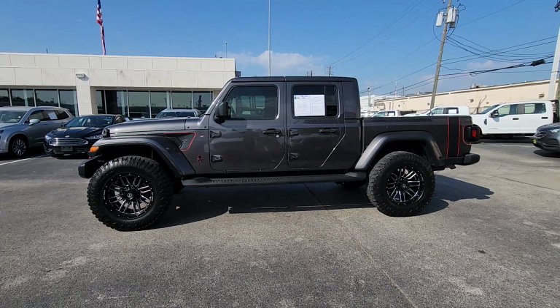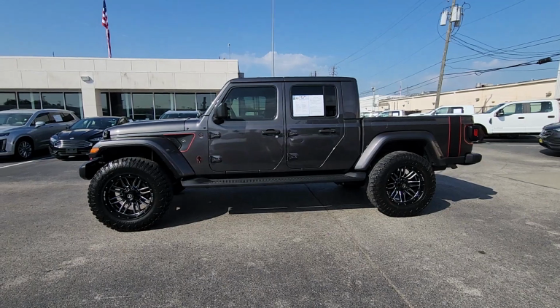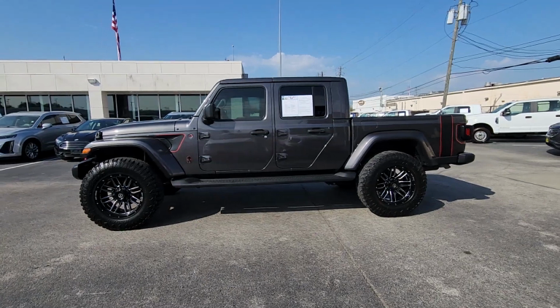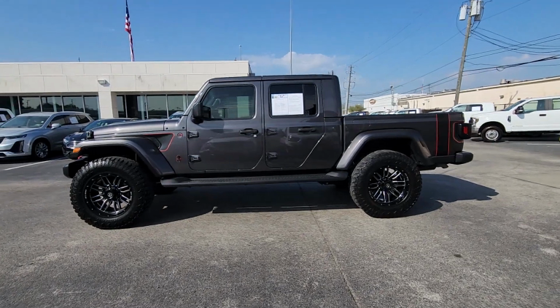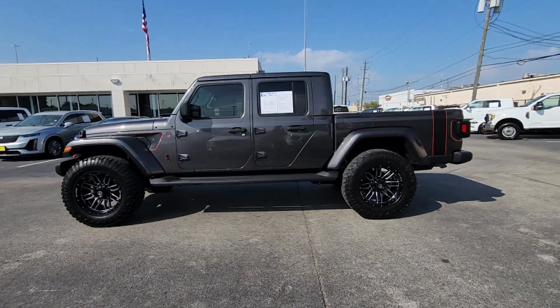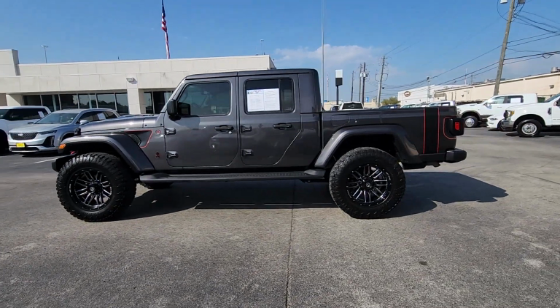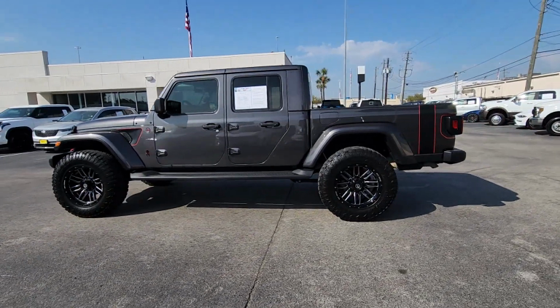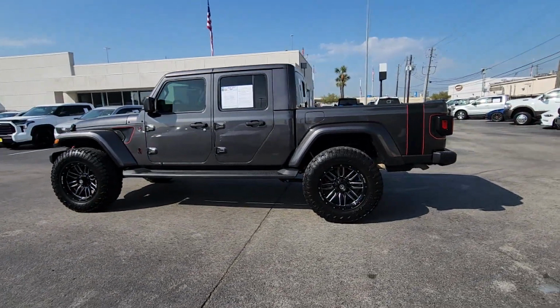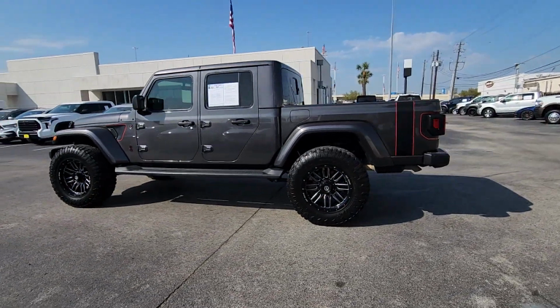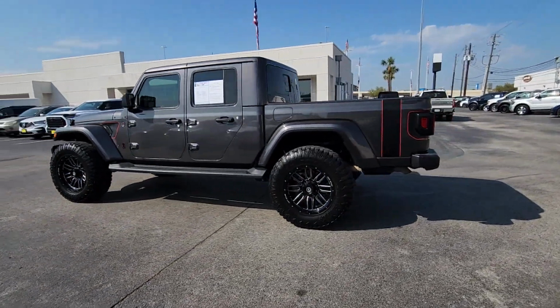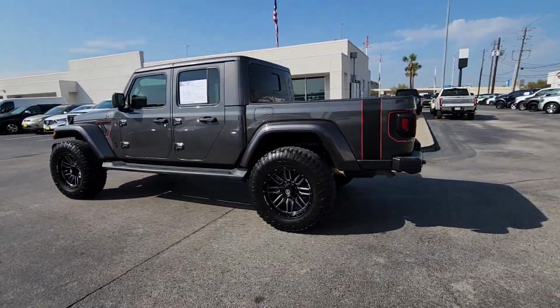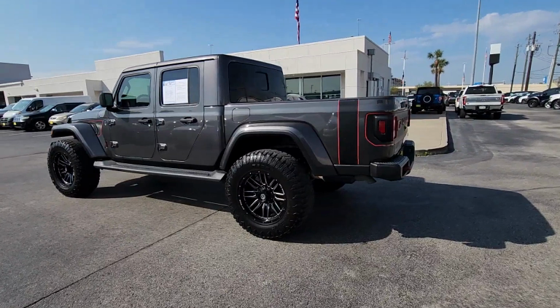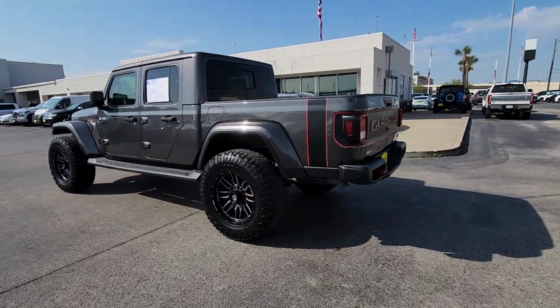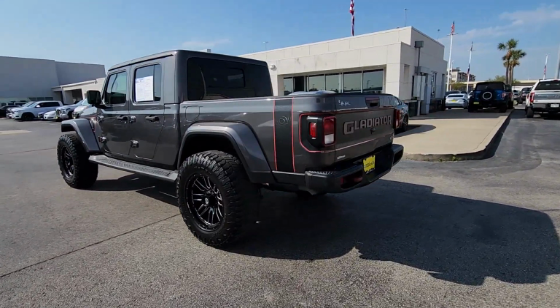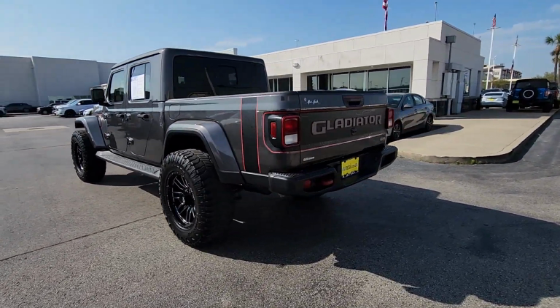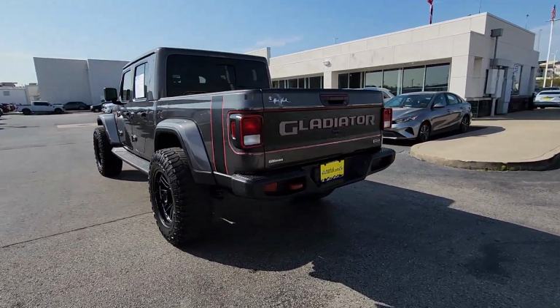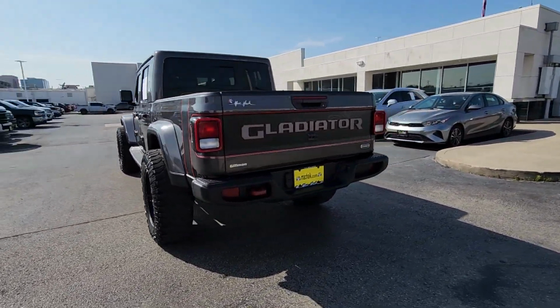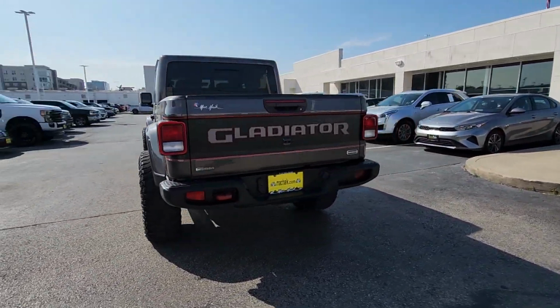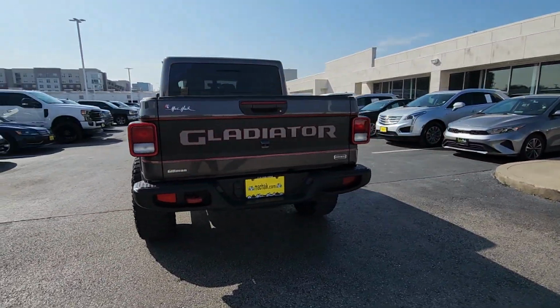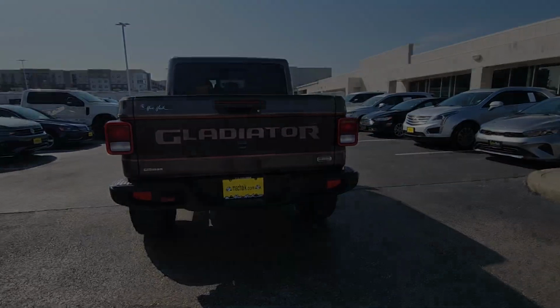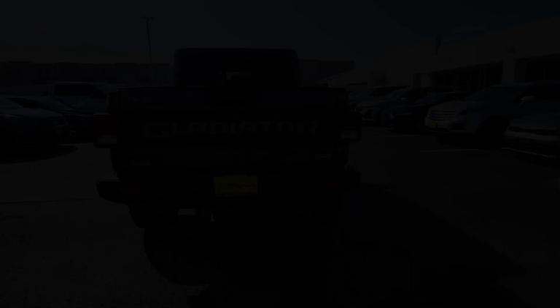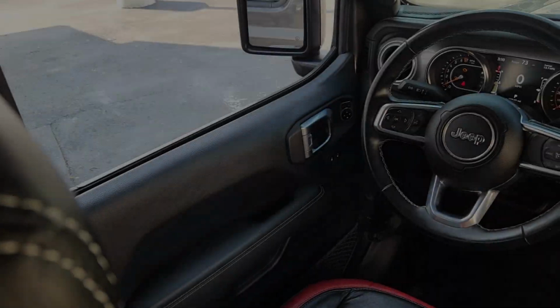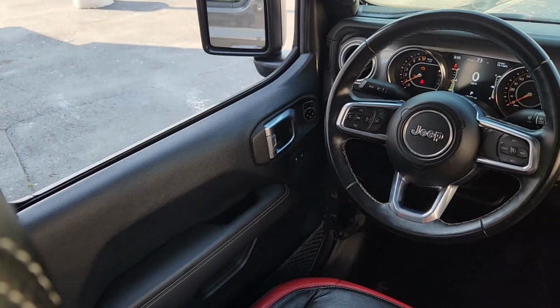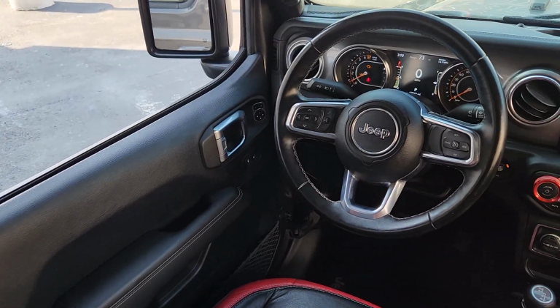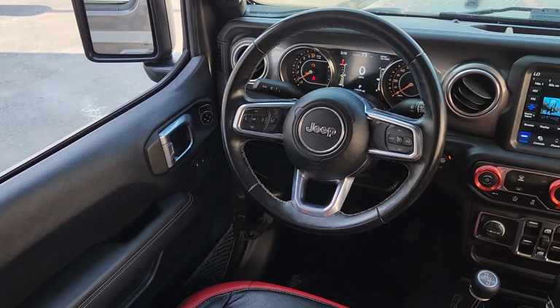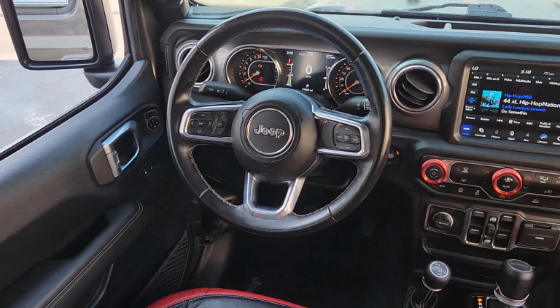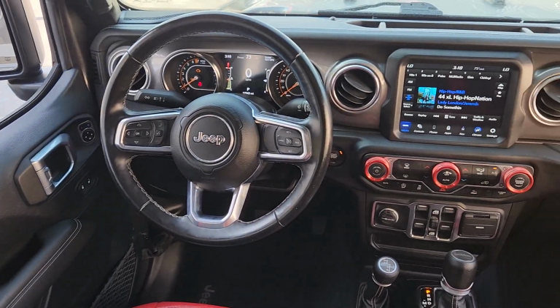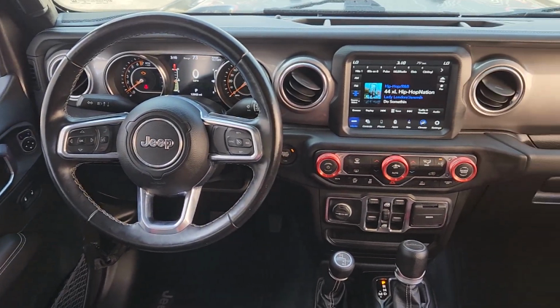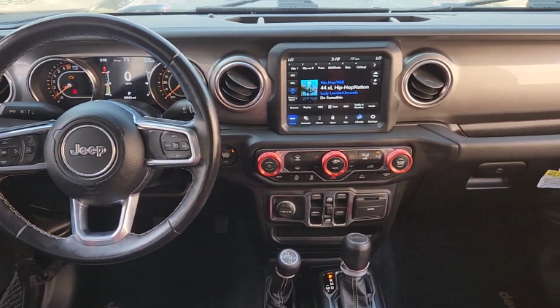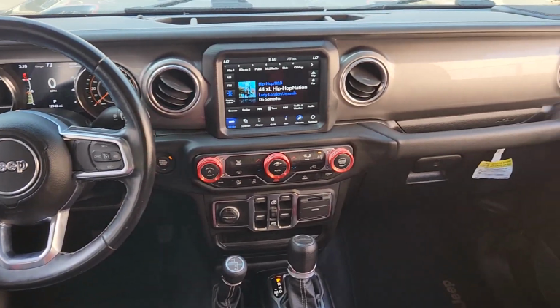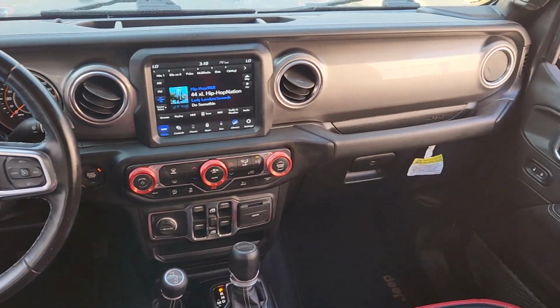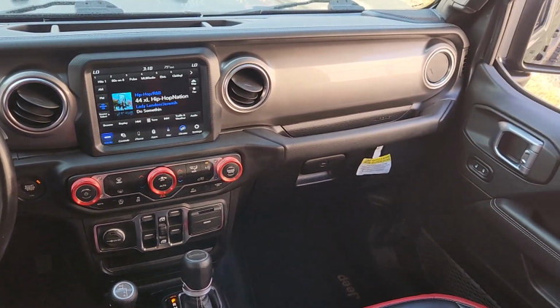Take a moment to check out the 2021 Jeep Gladiator. With less than 15,000 miles on the odometer, this vehicle stands out from the rest. This unapologetically rugged Gladiator is the ultimate trail partner.